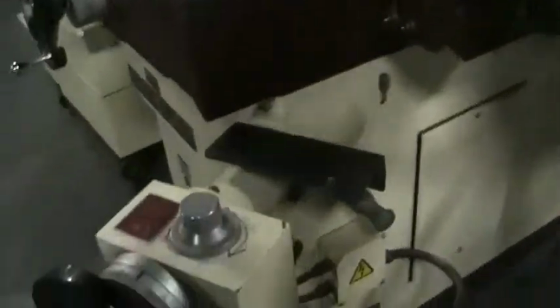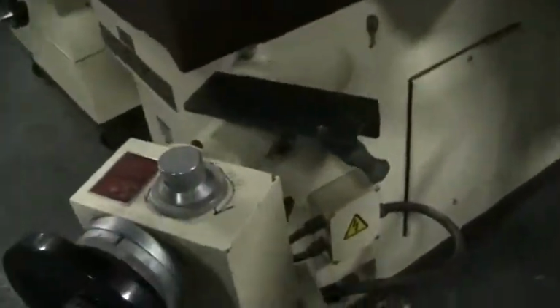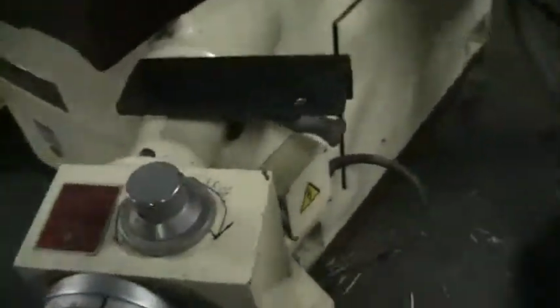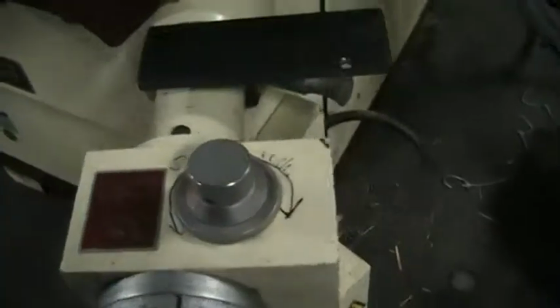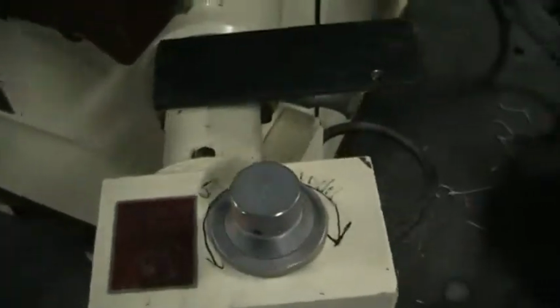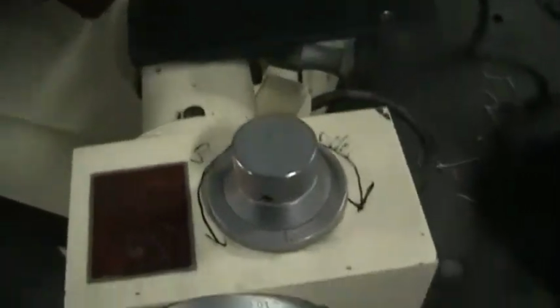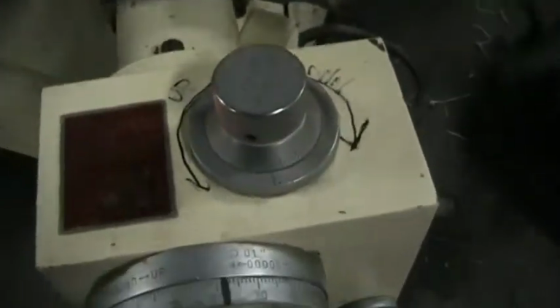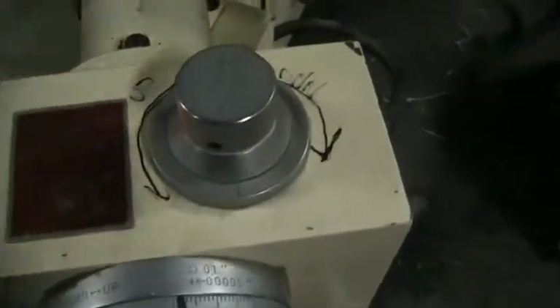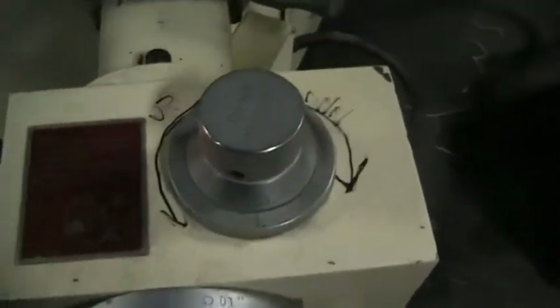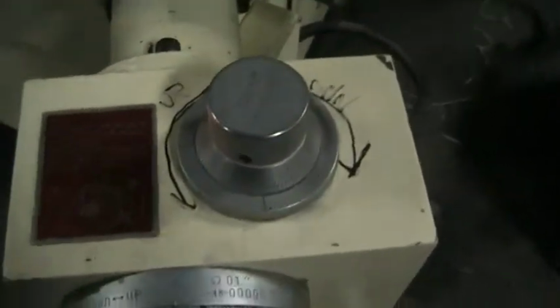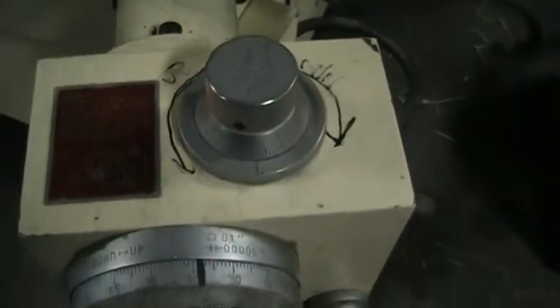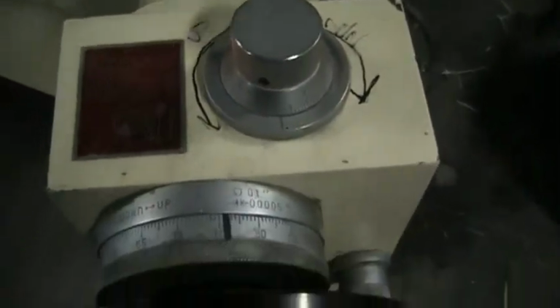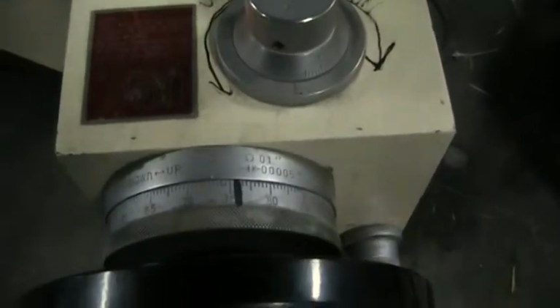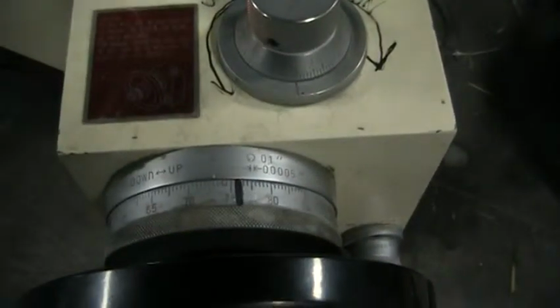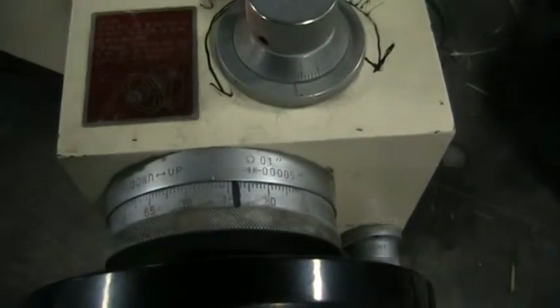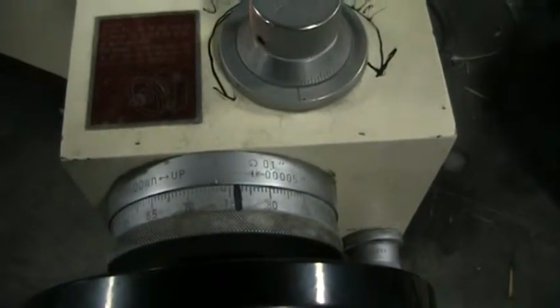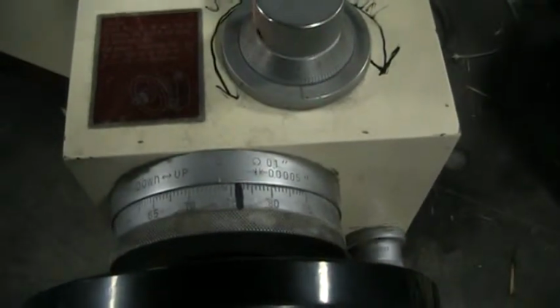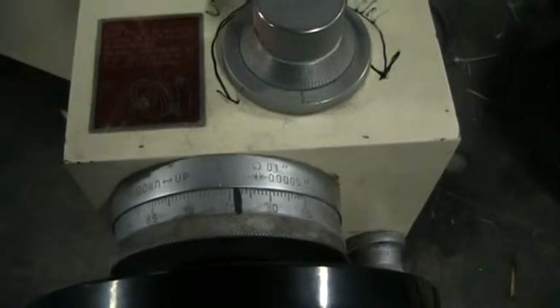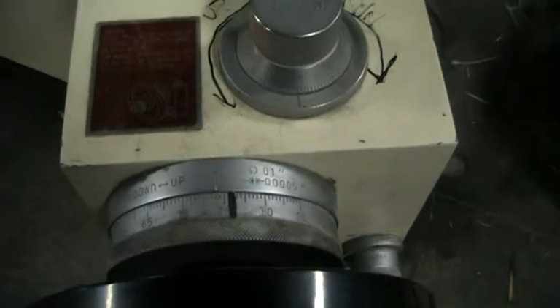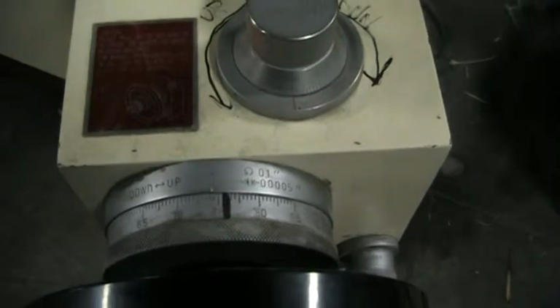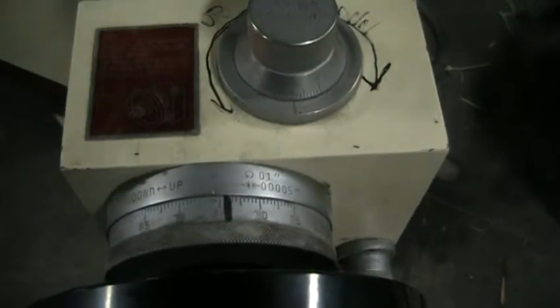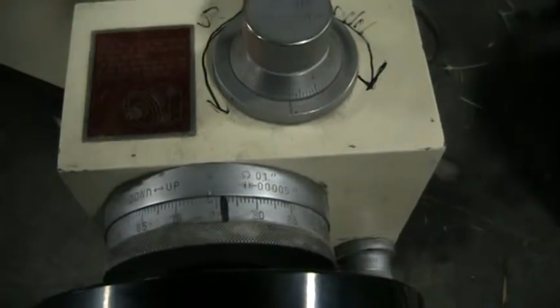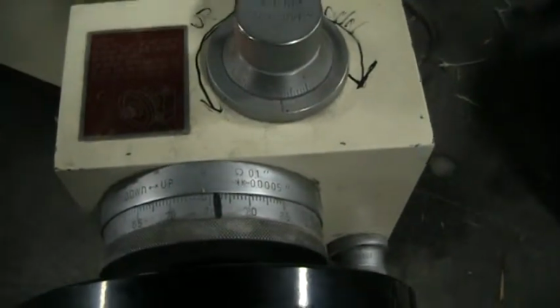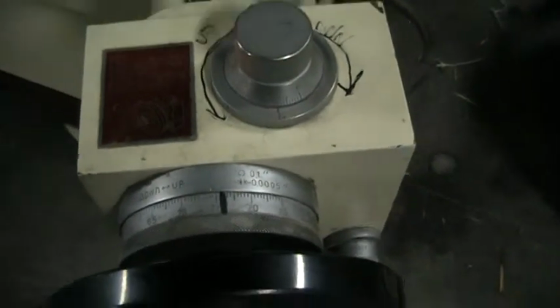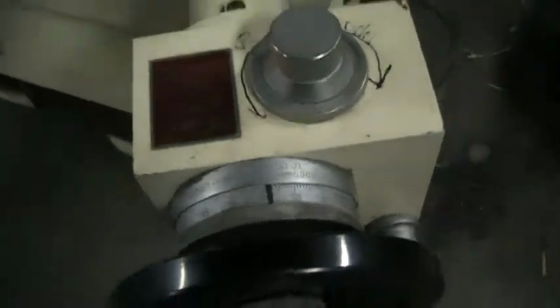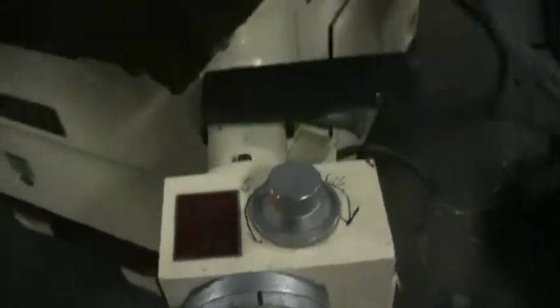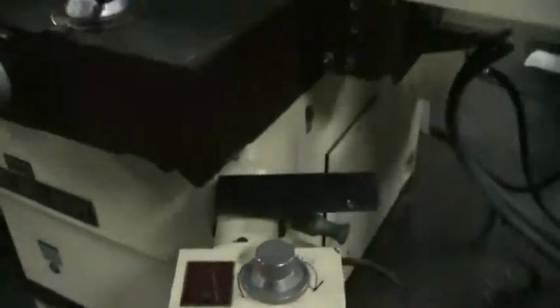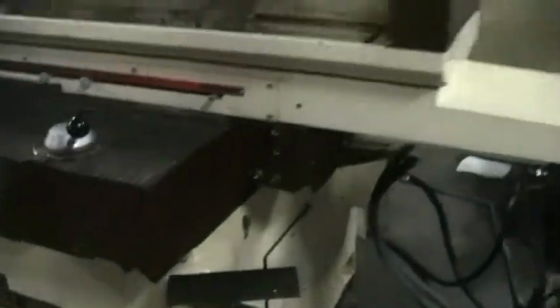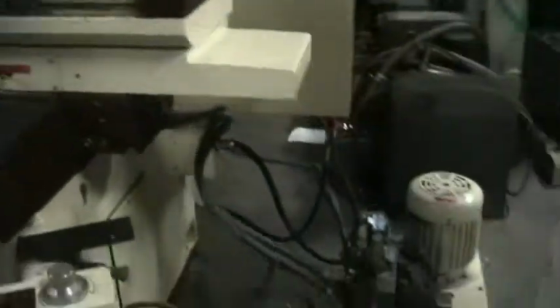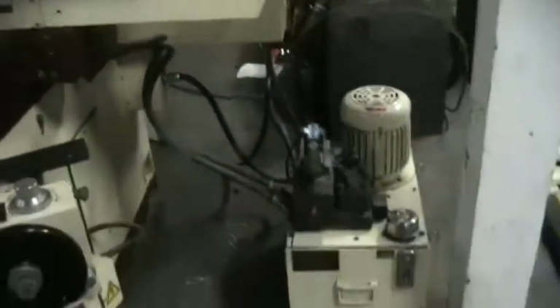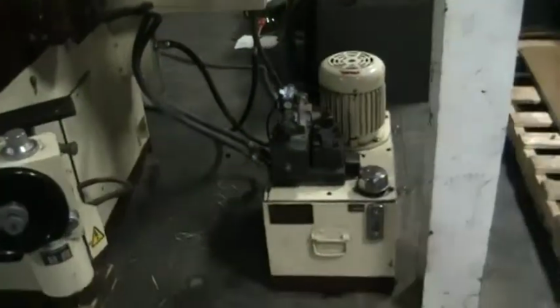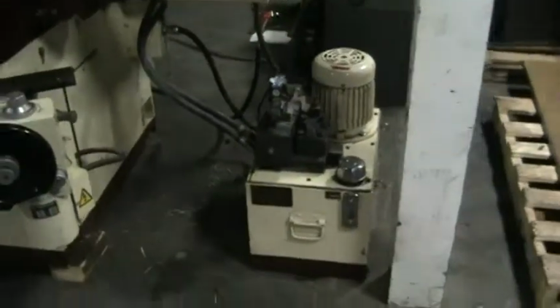I'll show you this machine working in the automatic feed motion here. It's going down at 1/1000th of an inch. Hydraulic system.